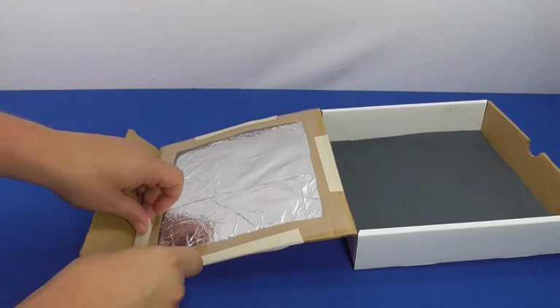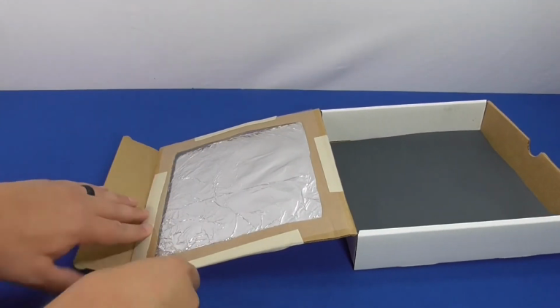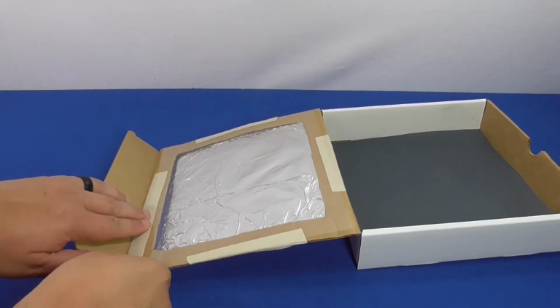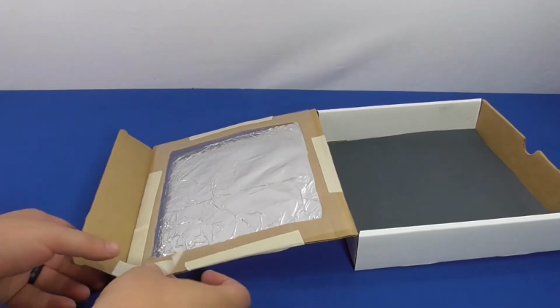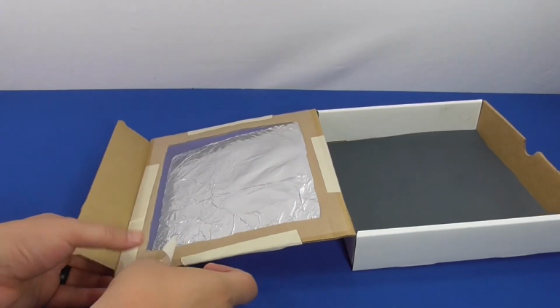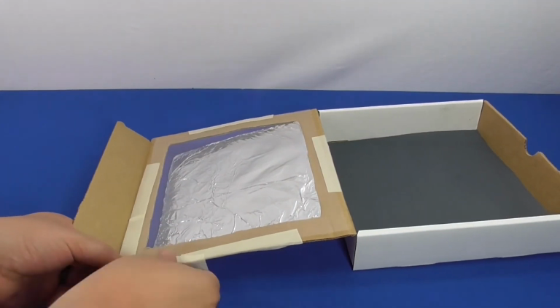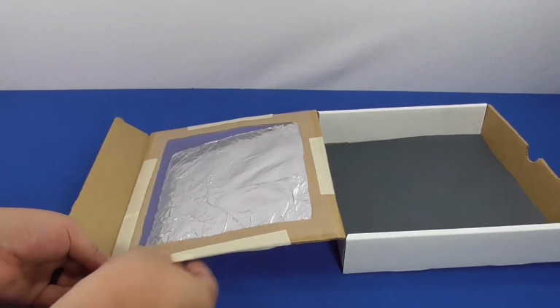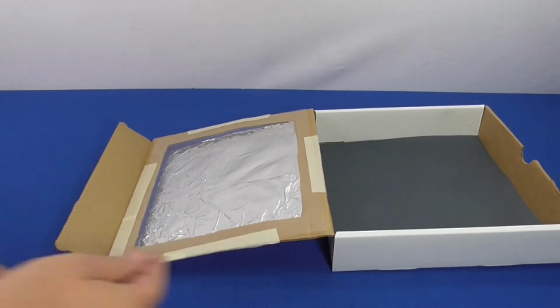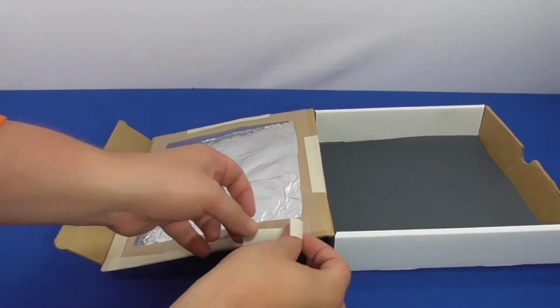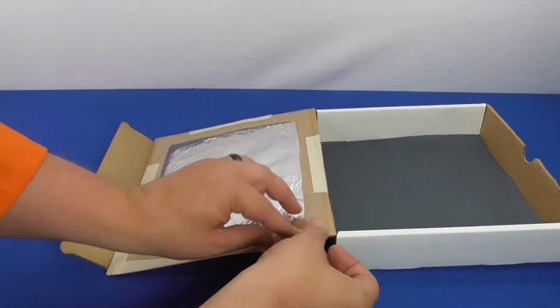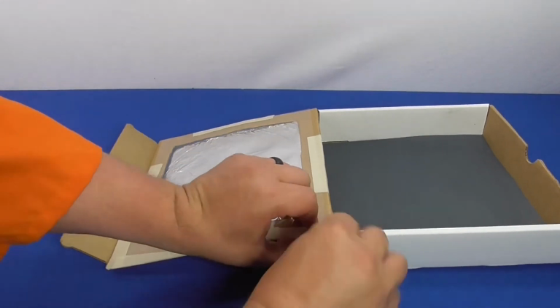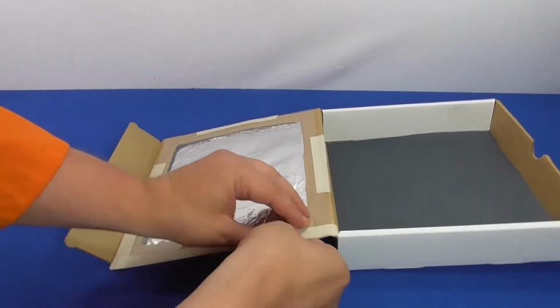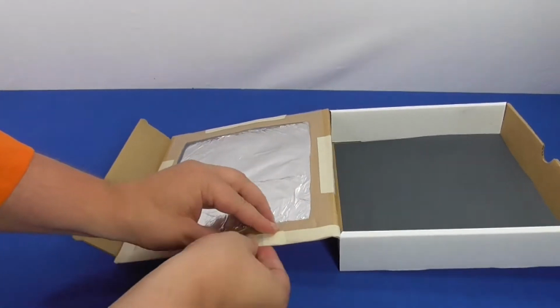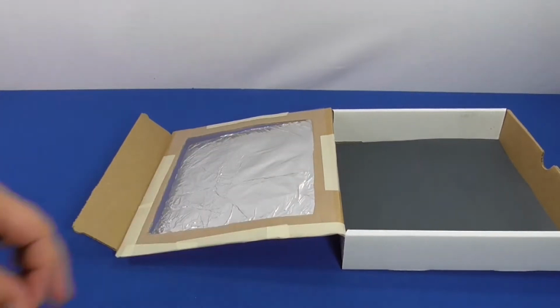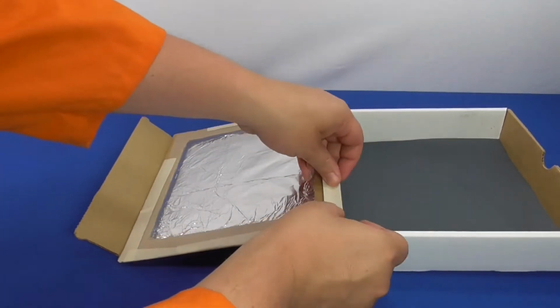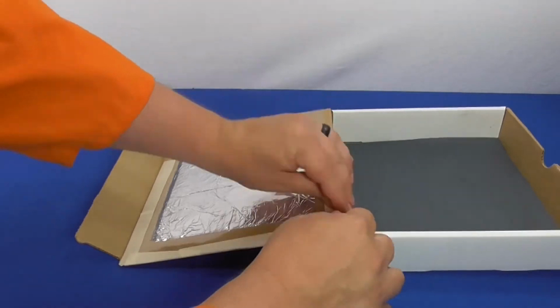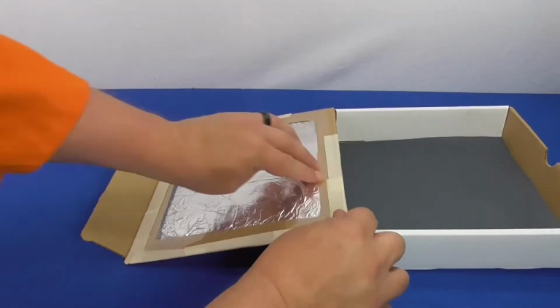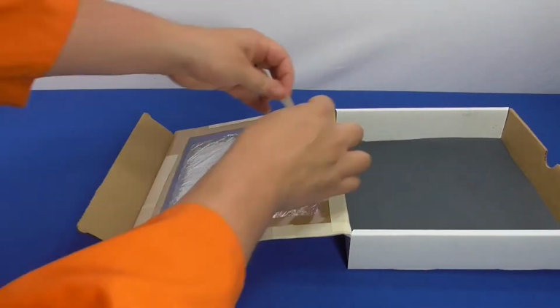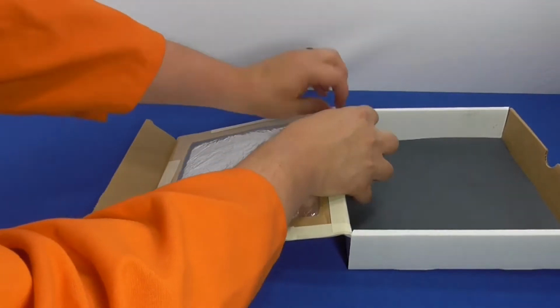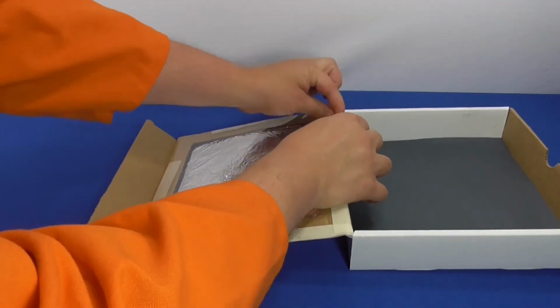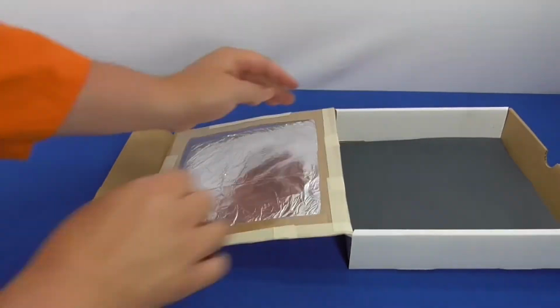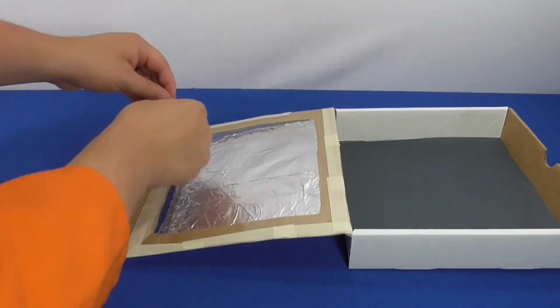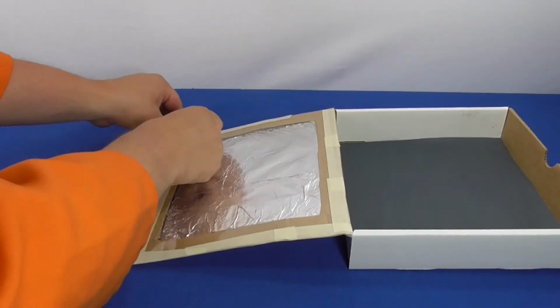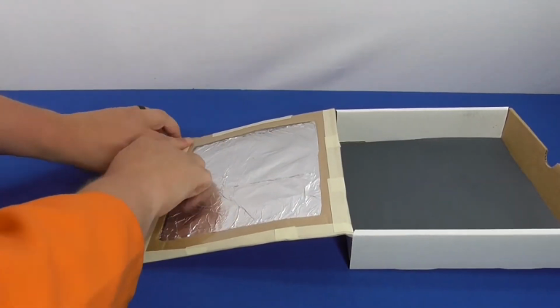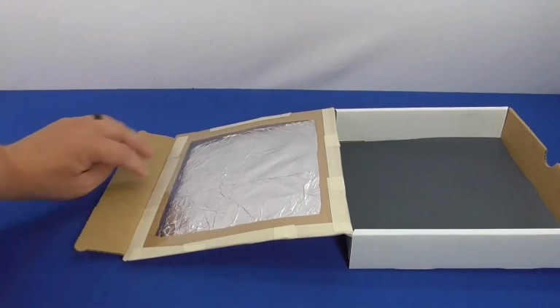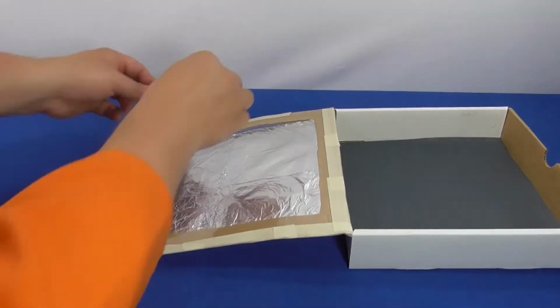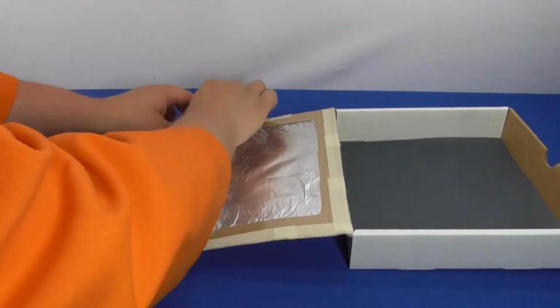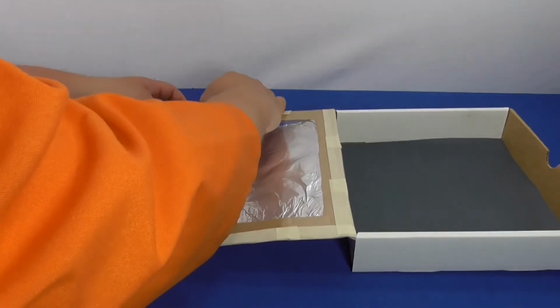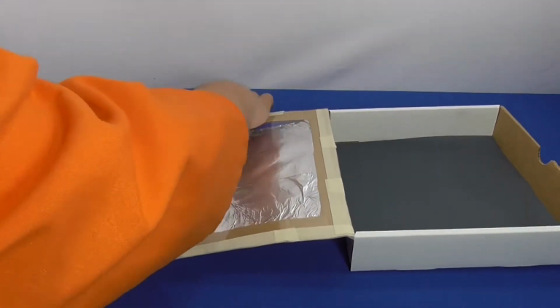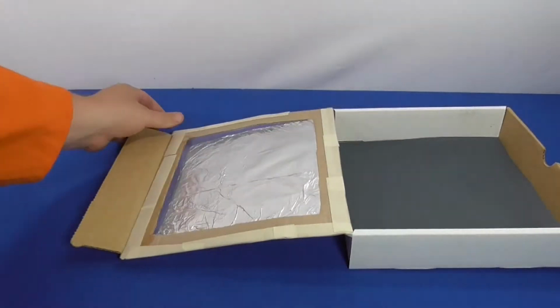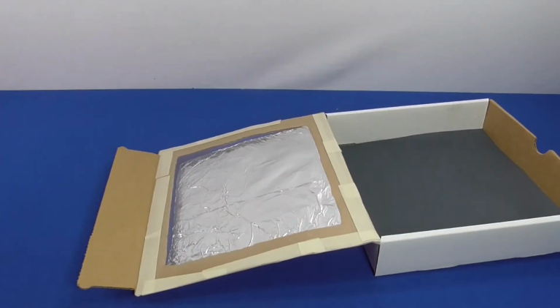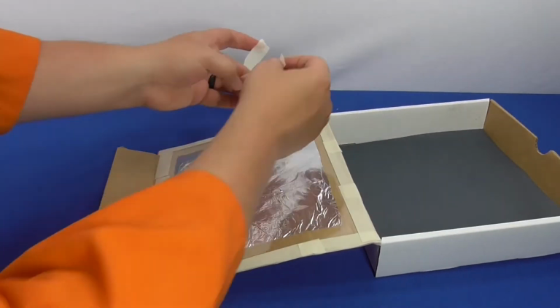Cover any air leaks around the box edges with tape, making sure the box can still be opened to place food inside or remove it later.